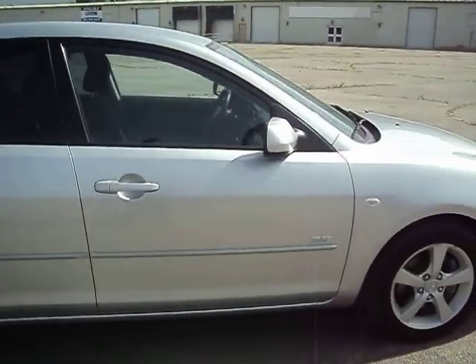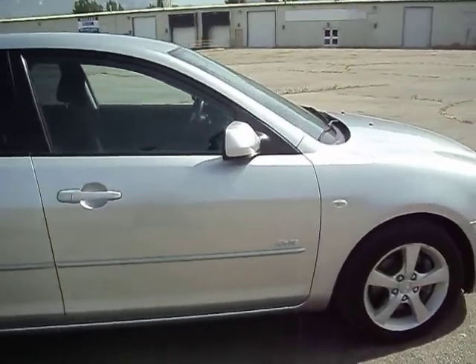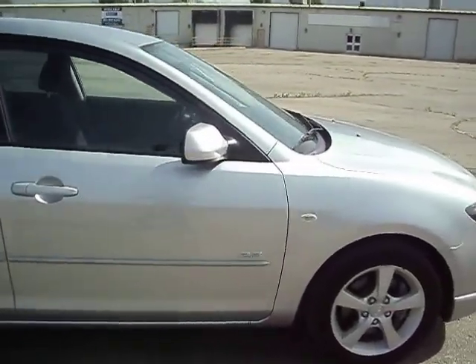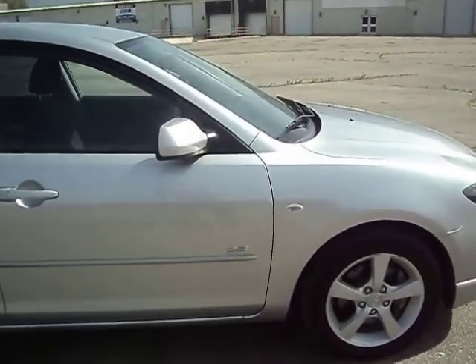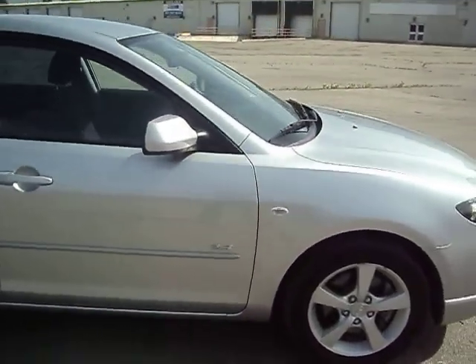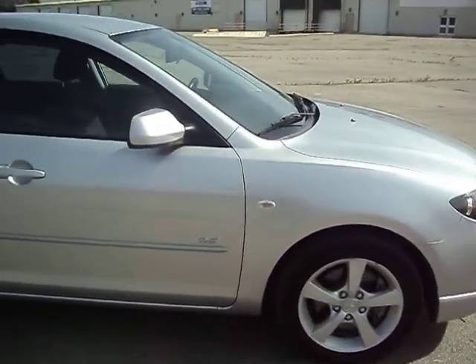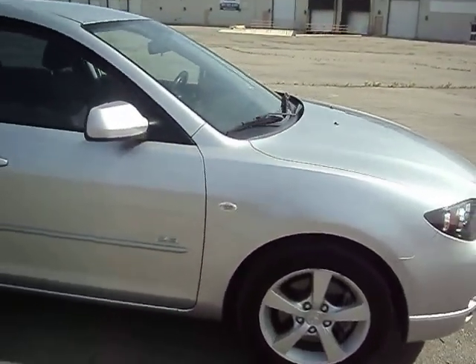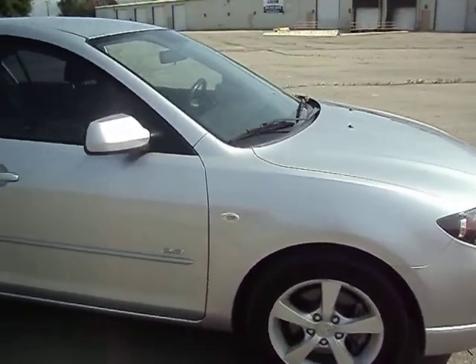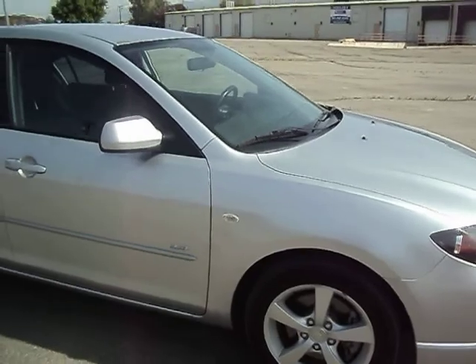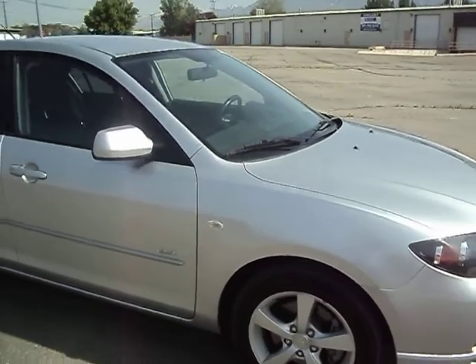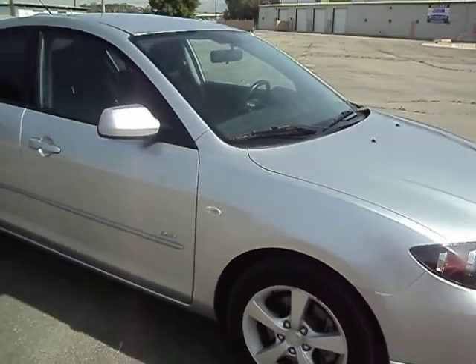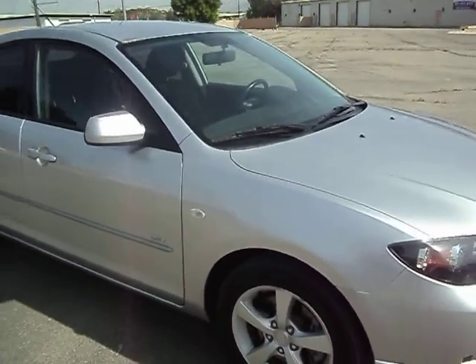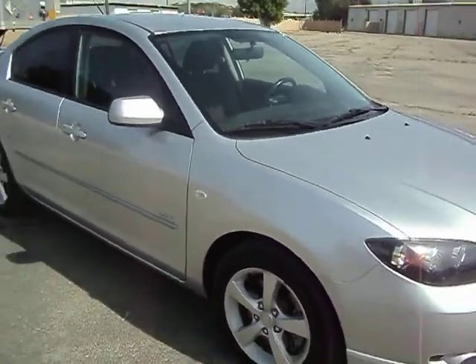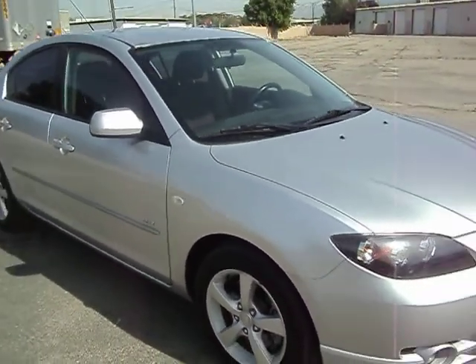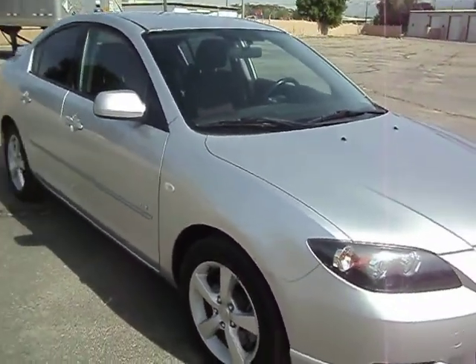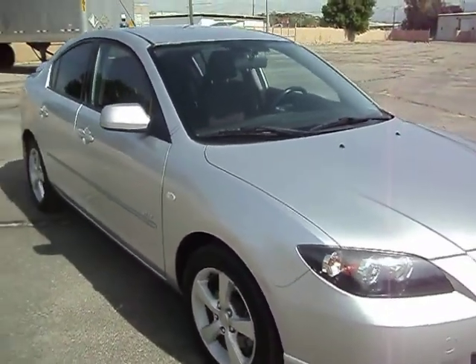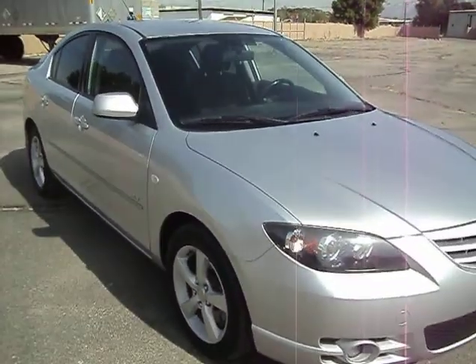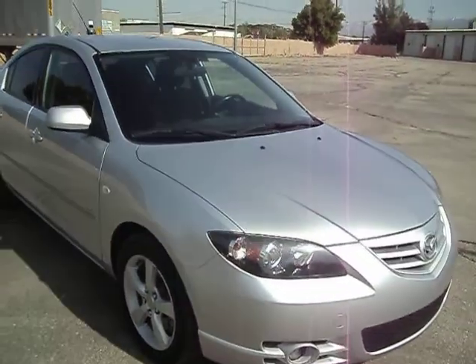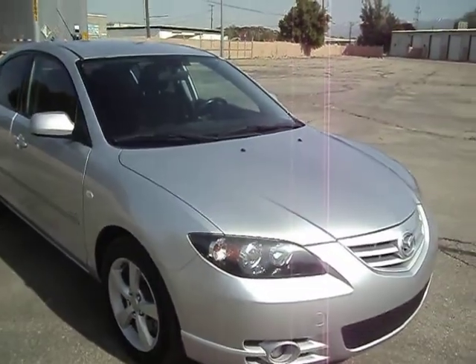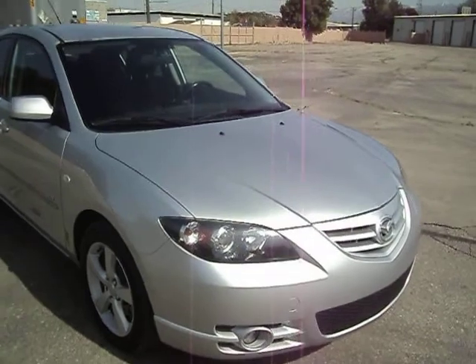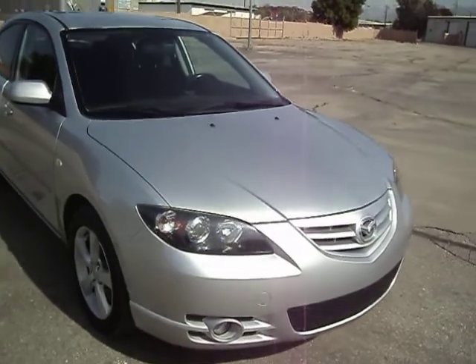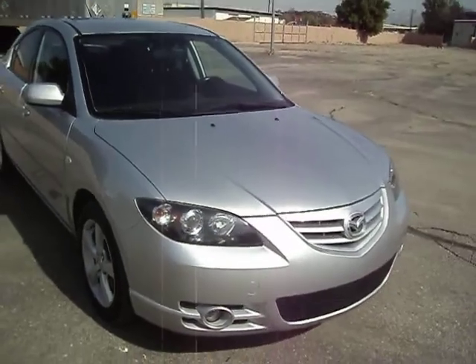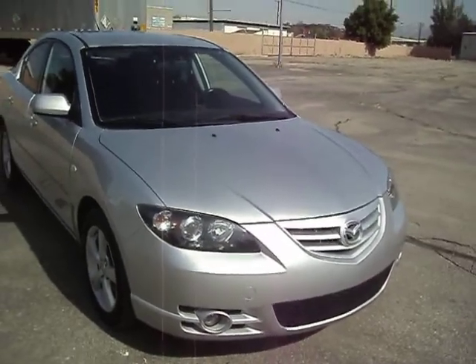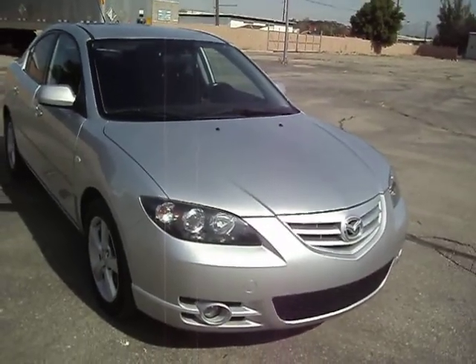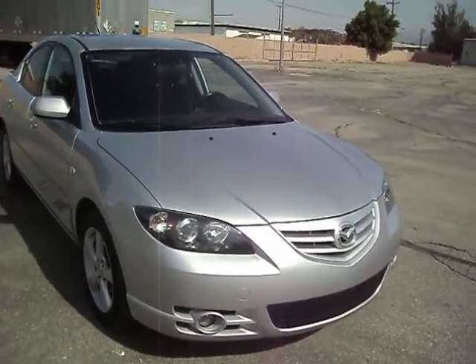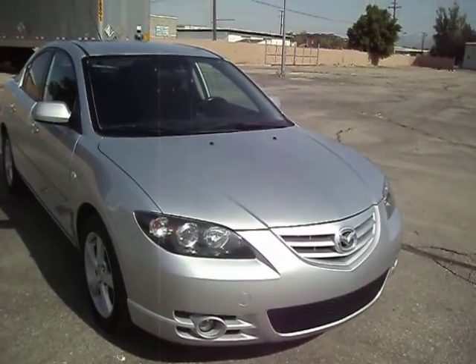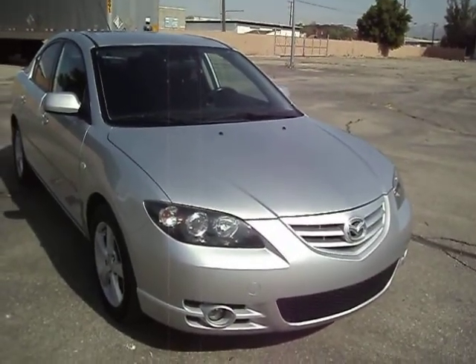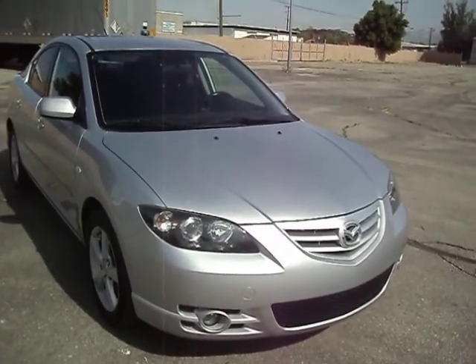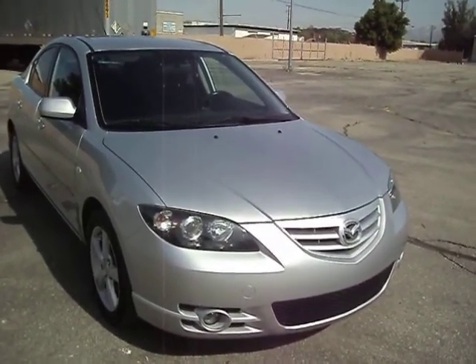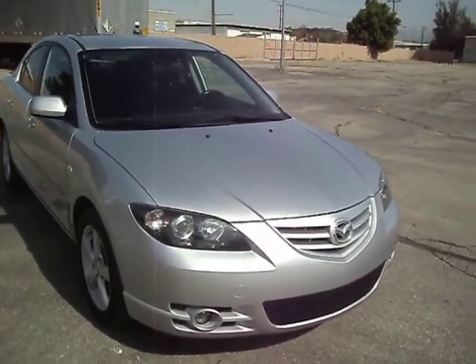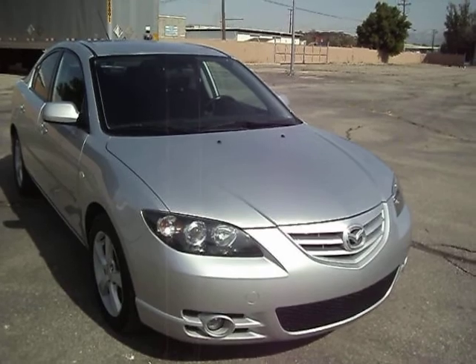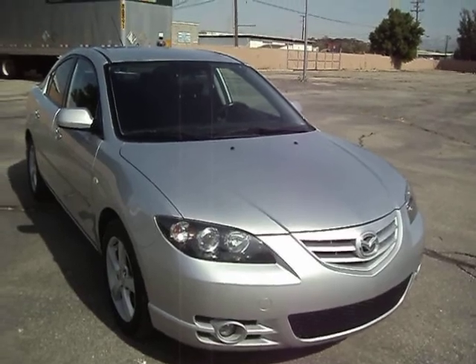As you can see as I do this walk around, the body is real nice and straight. The paint is real clean. It doesn't have any excessive chipping or pitting. It does have a couple of small little rock chips on the front that we touched up, but just normal everyday little tiny things — nothing big, nothing major.